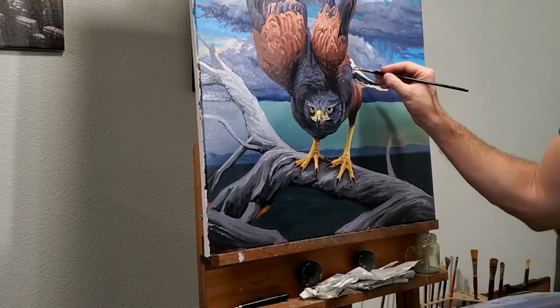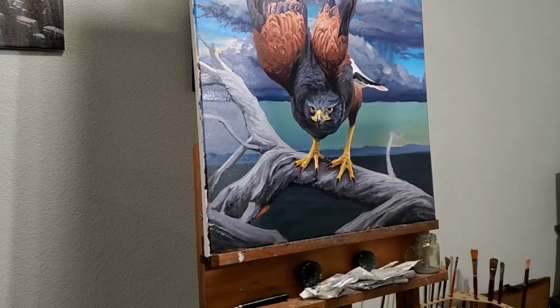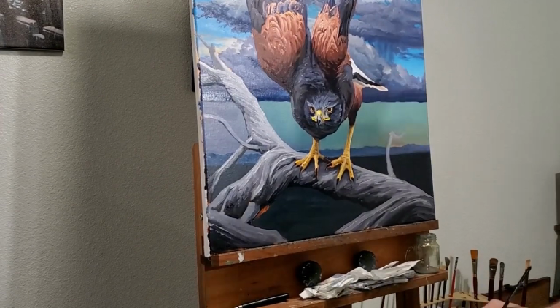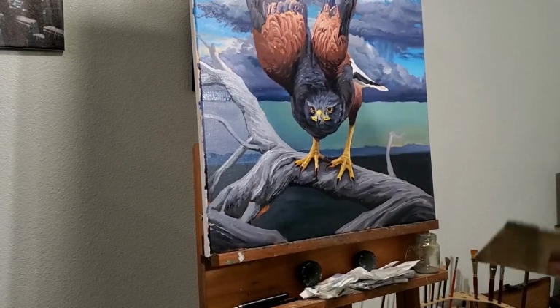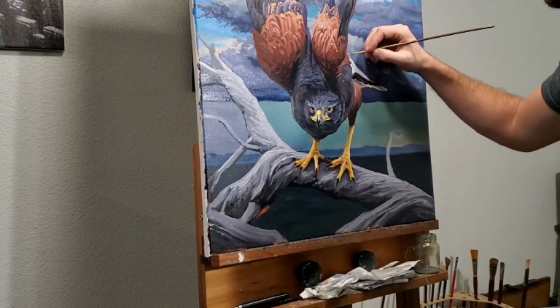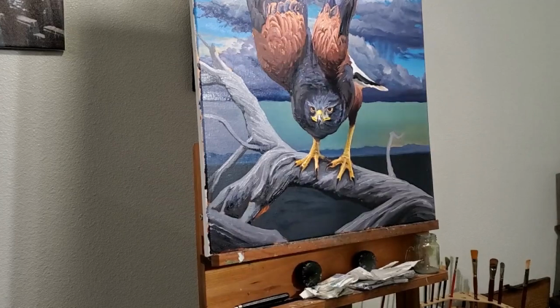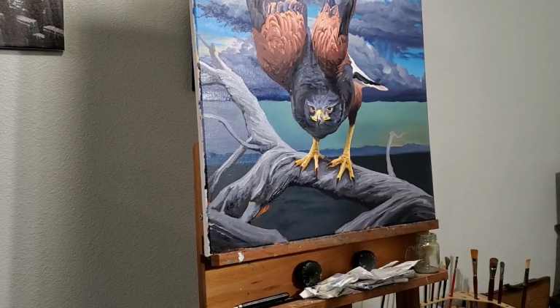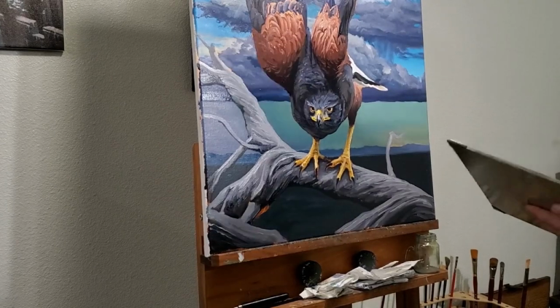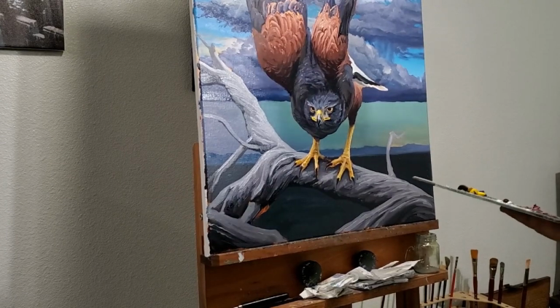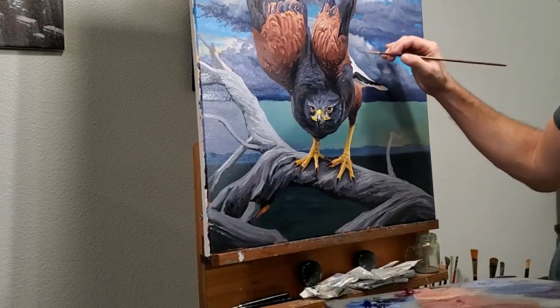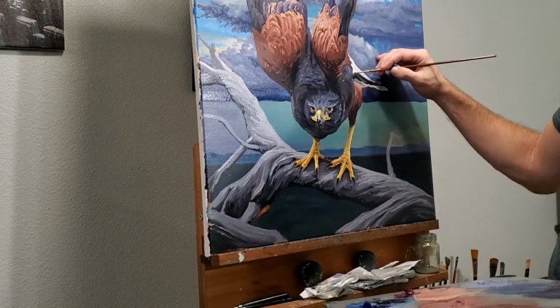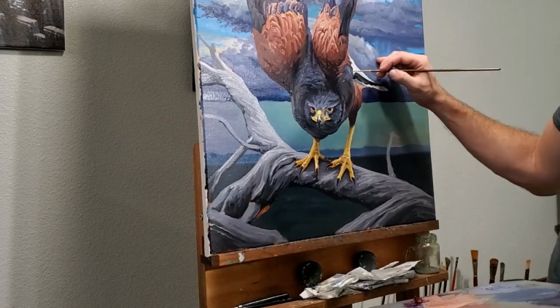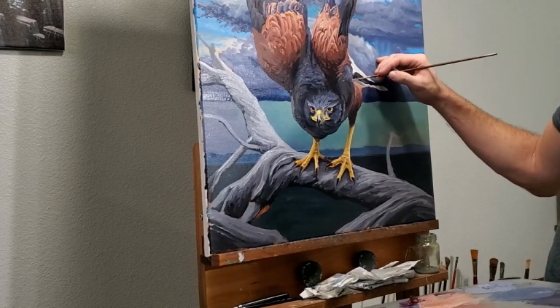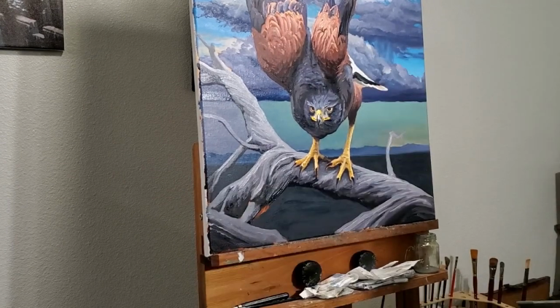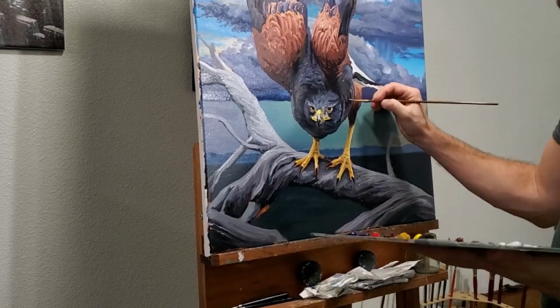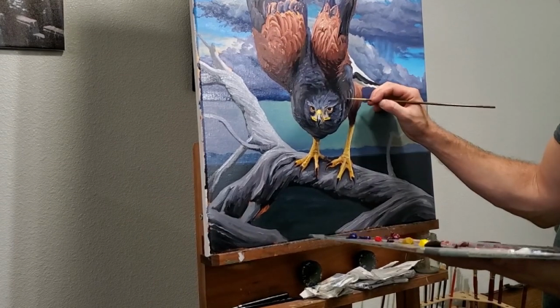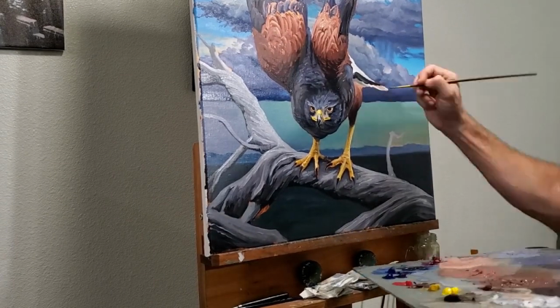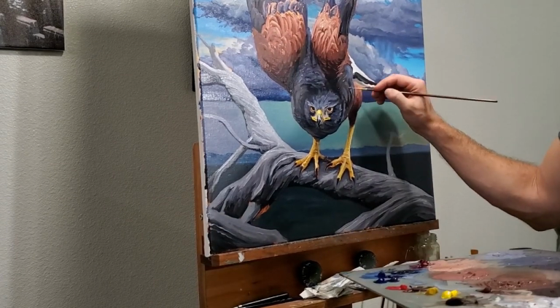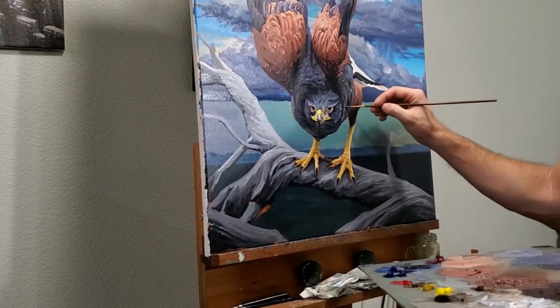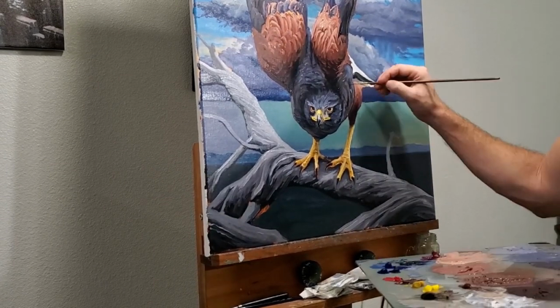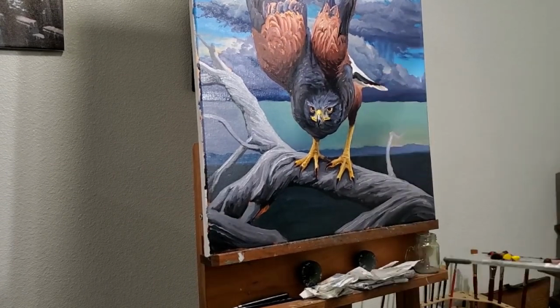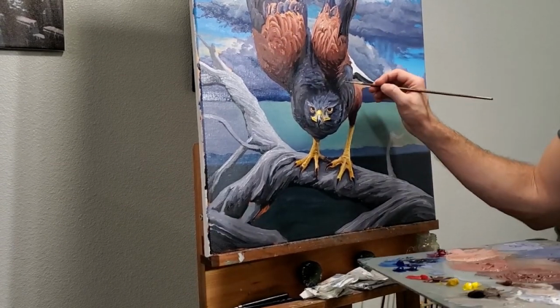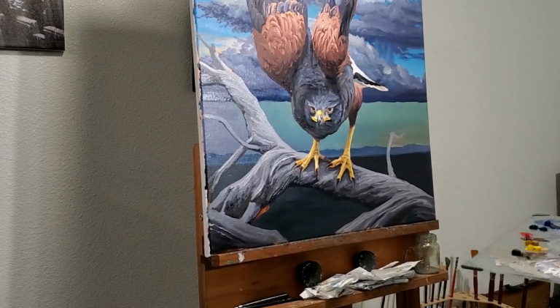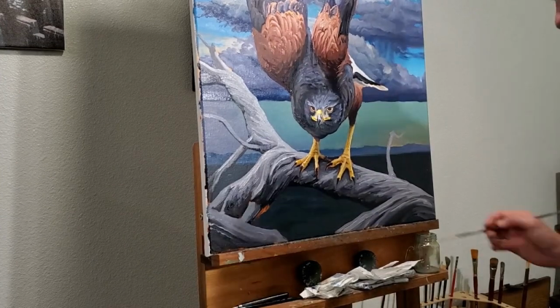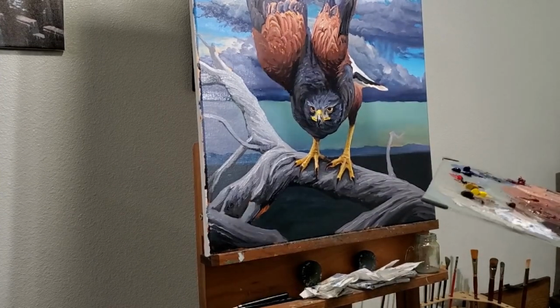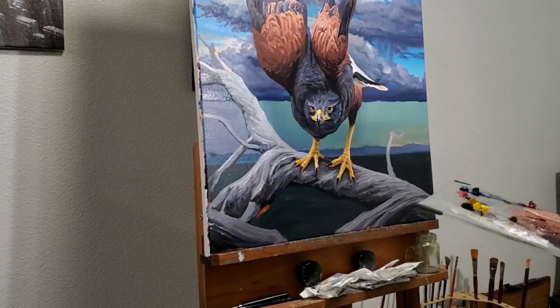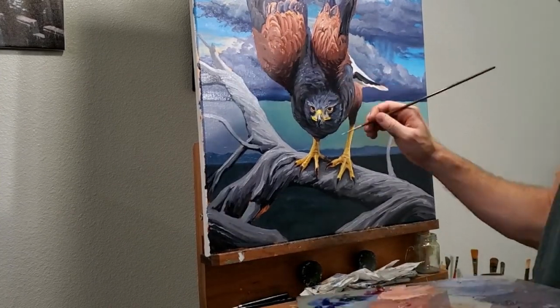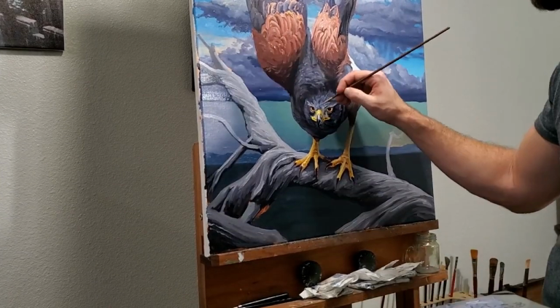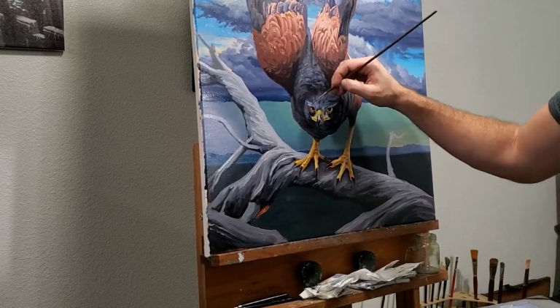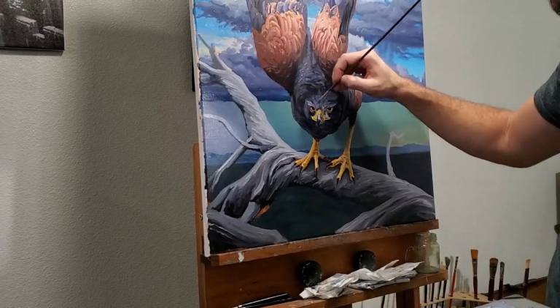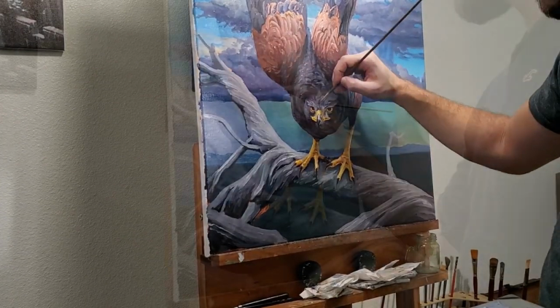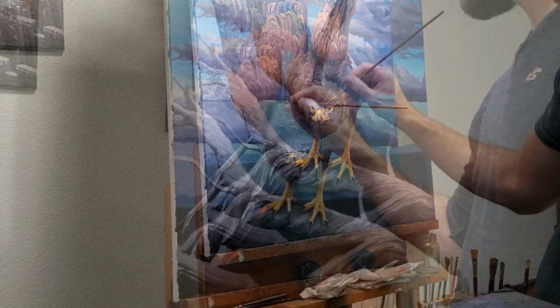Normally I will work my paintings from back to front and leave the foreground to the very end, but I decided to refine the hawk a little bit more before moving back to the sky.